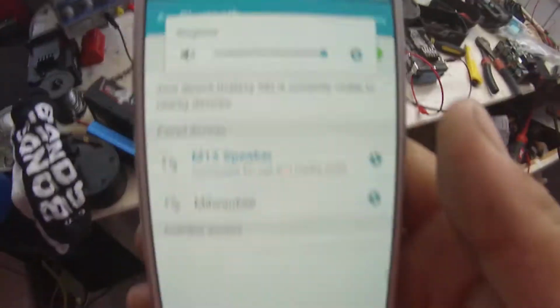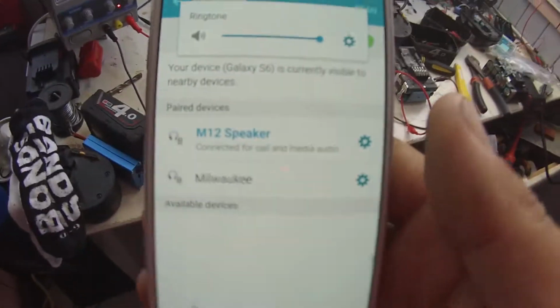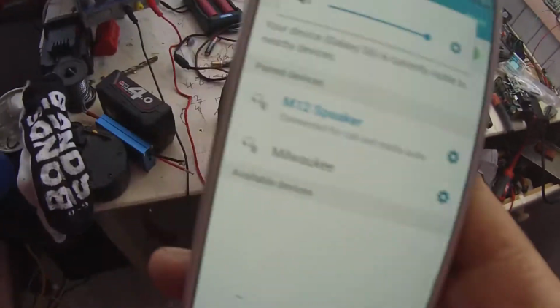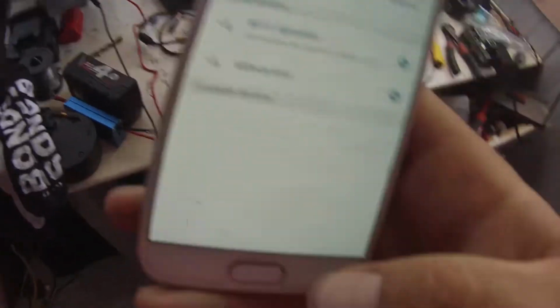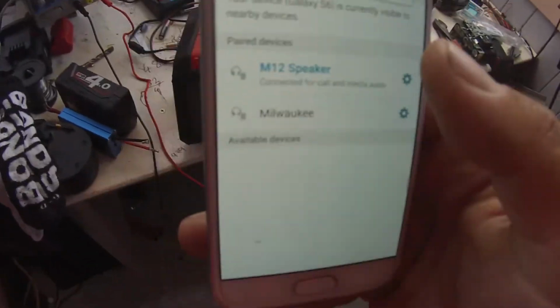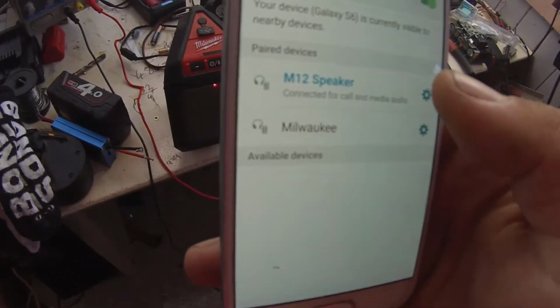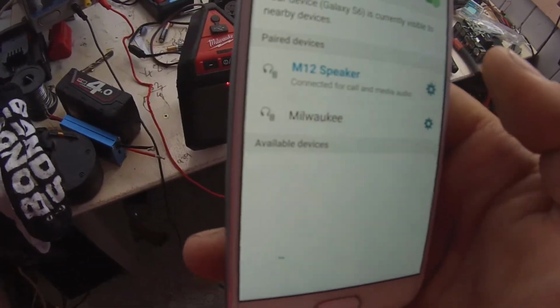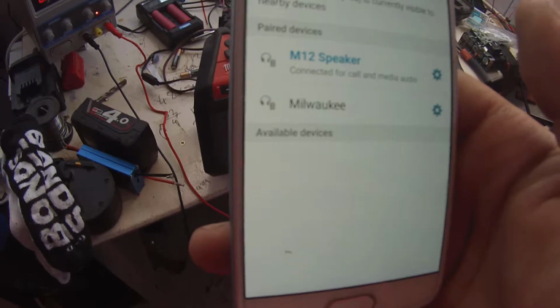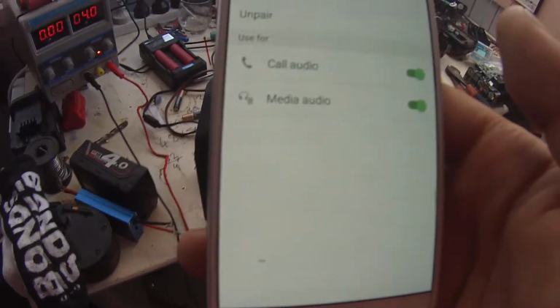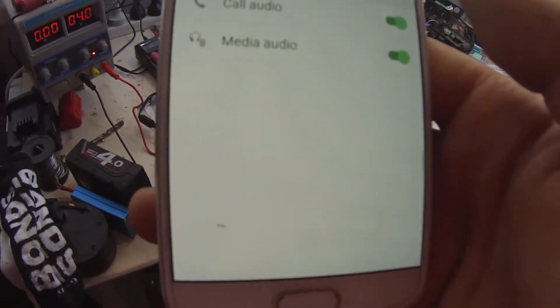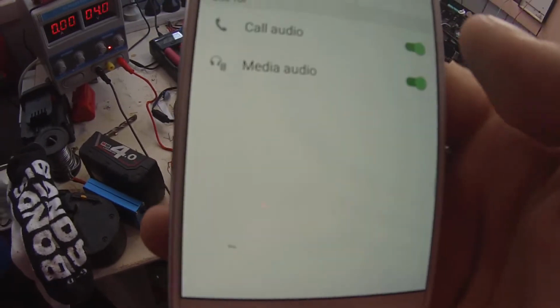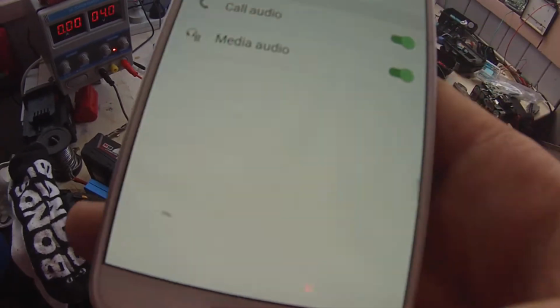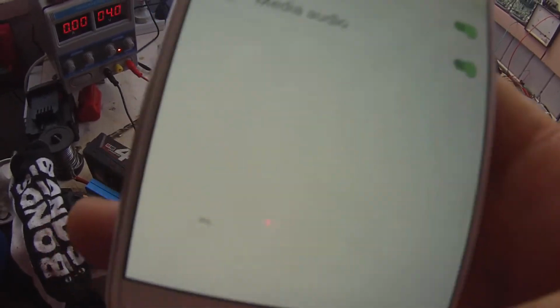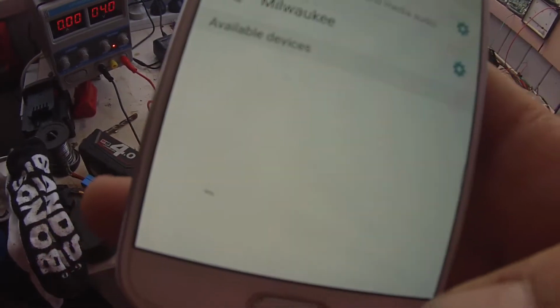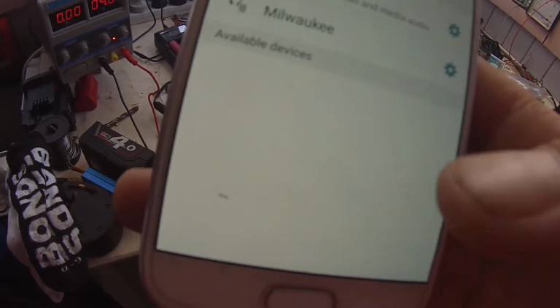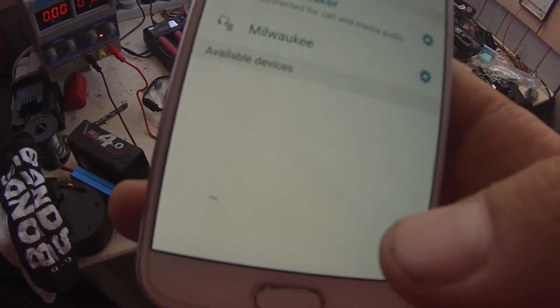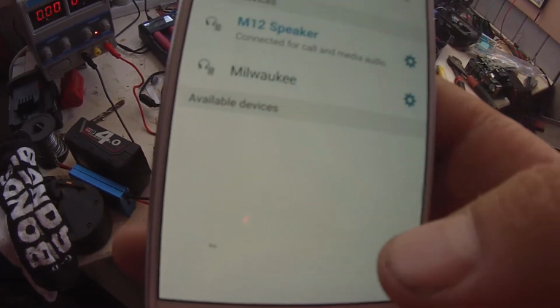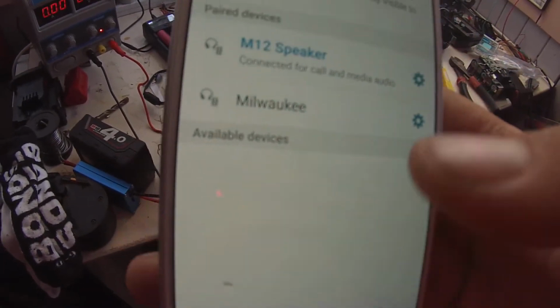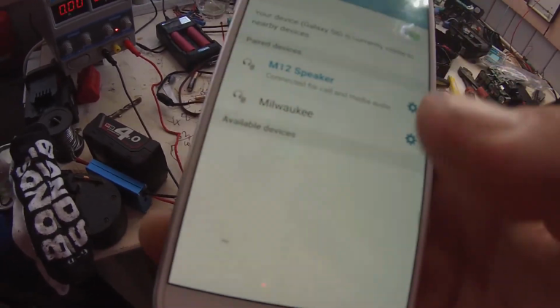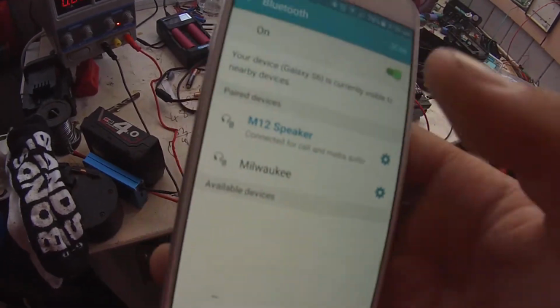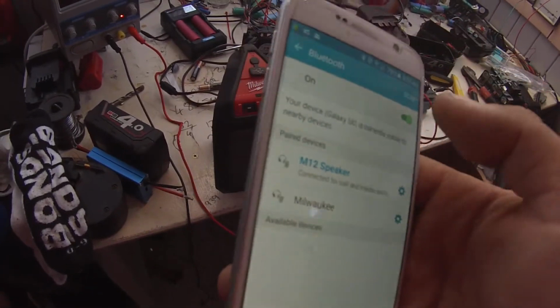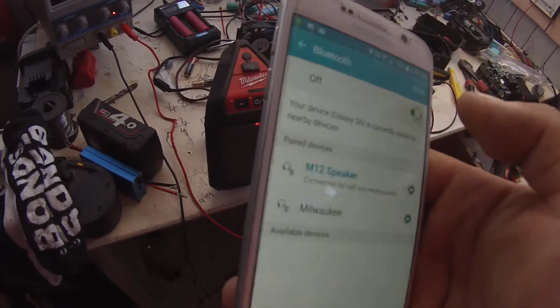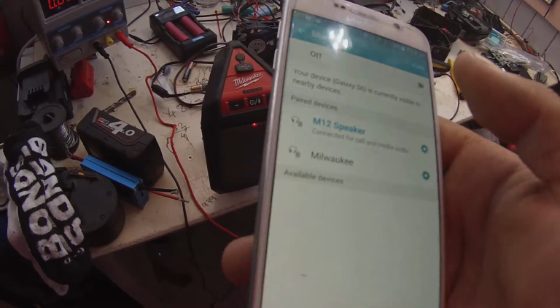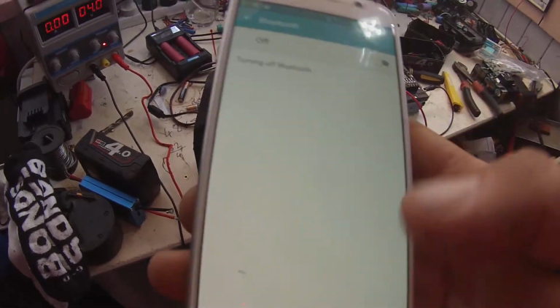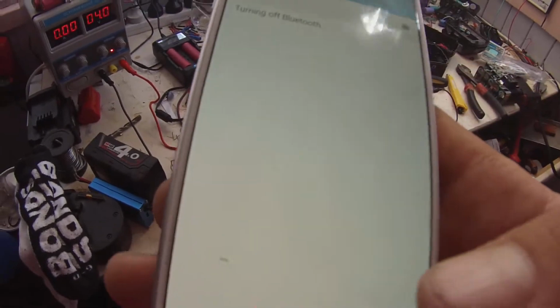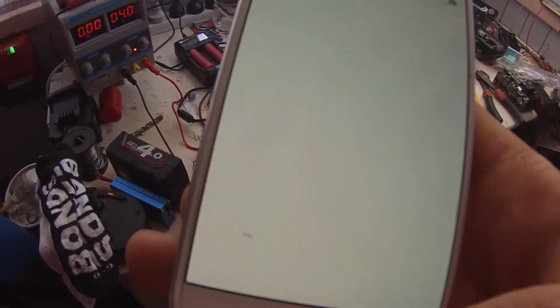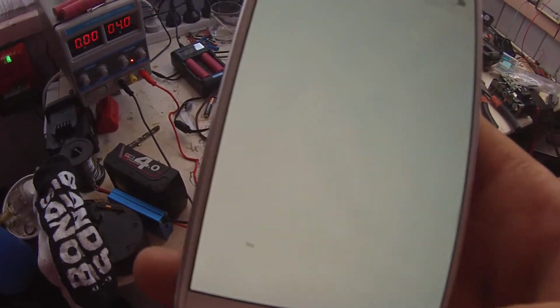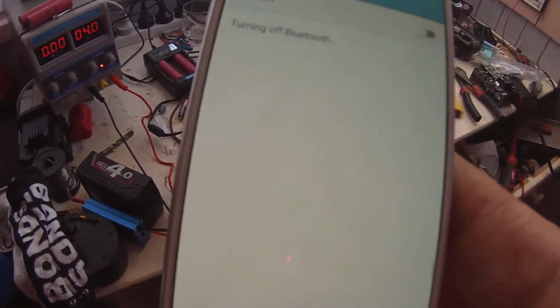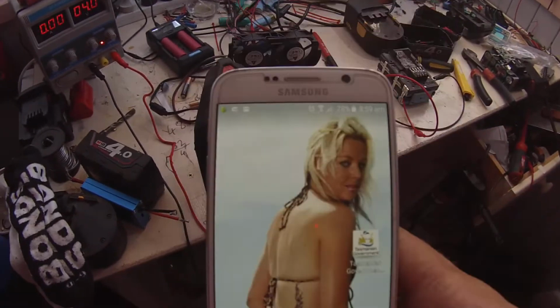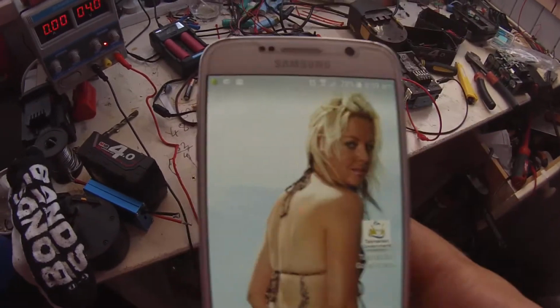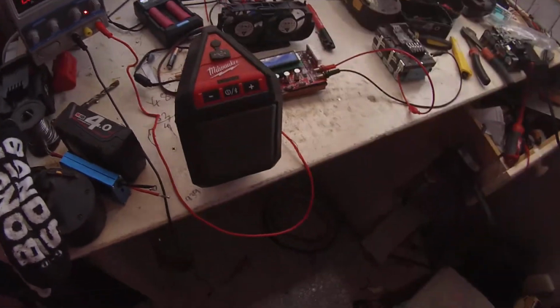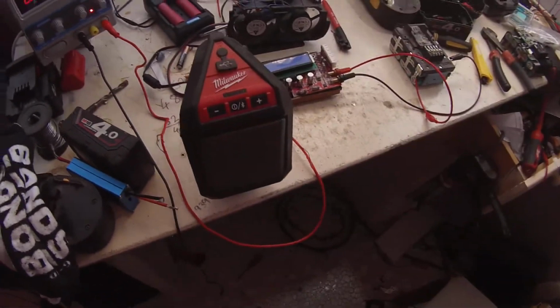Obviously I can't play any music because of copyright laws, but yeah, that easy. It's as simple as turning the Bluetooth off and it's disconnected again.